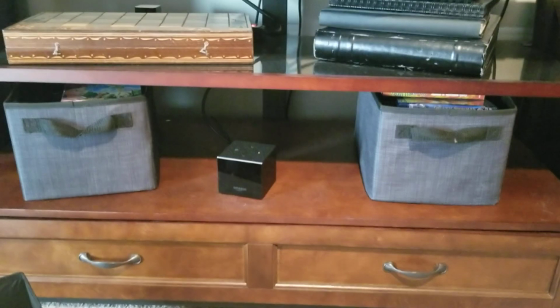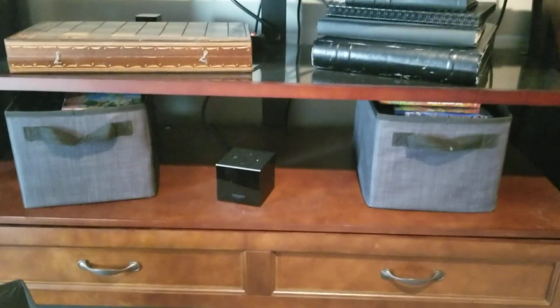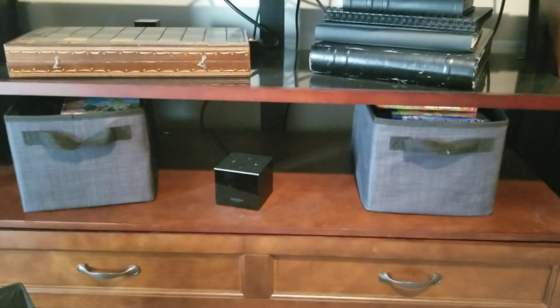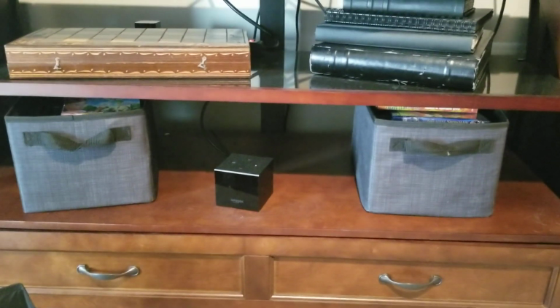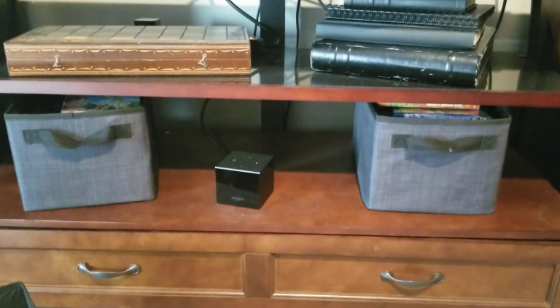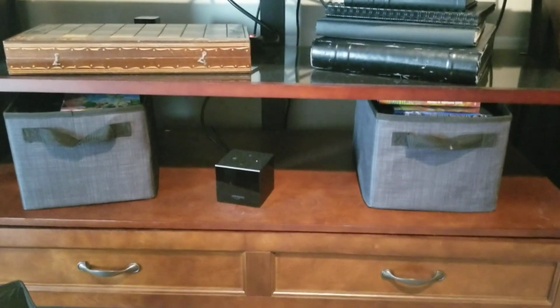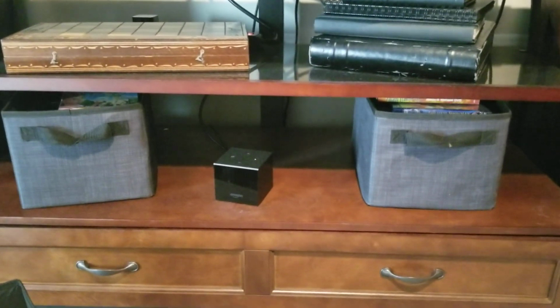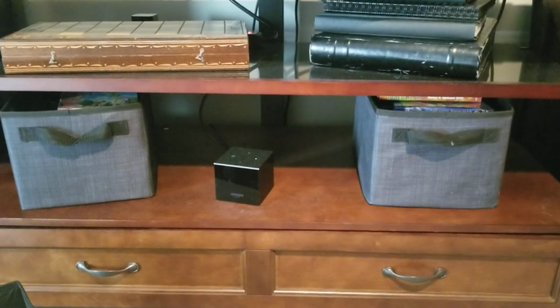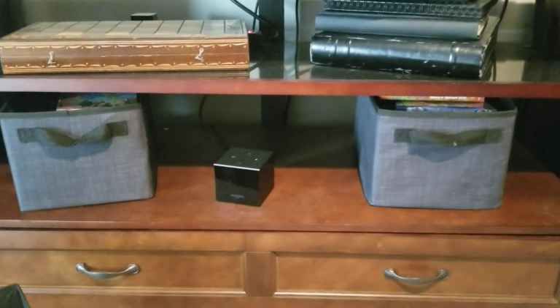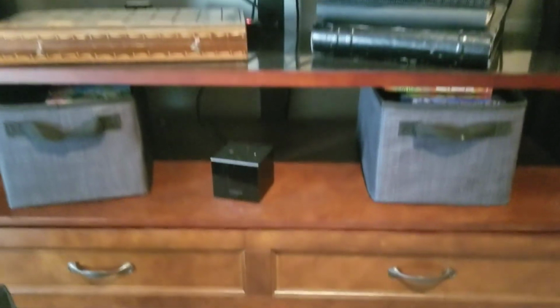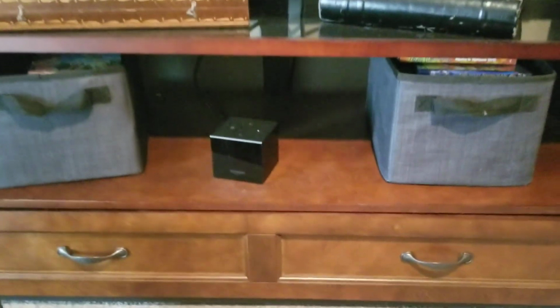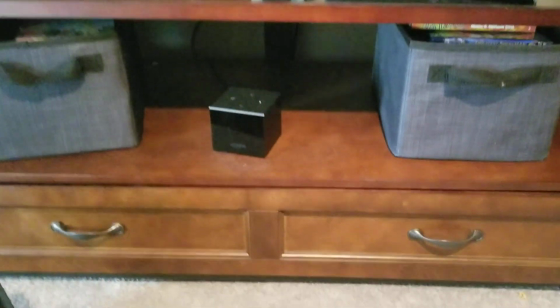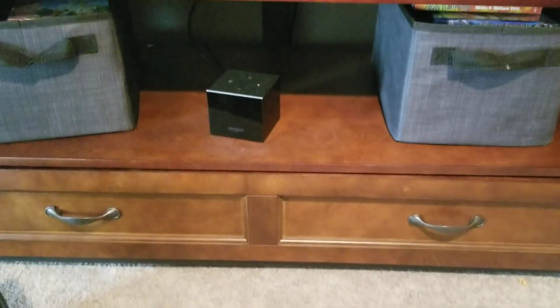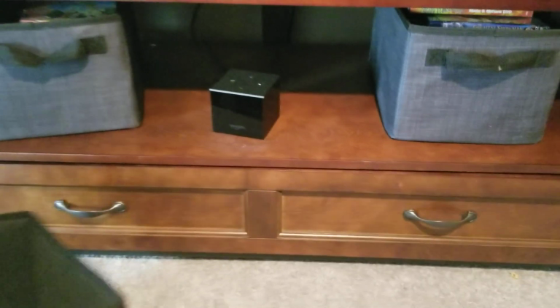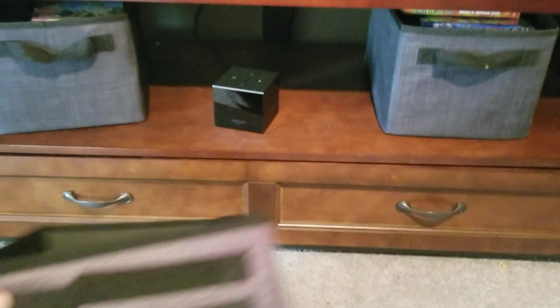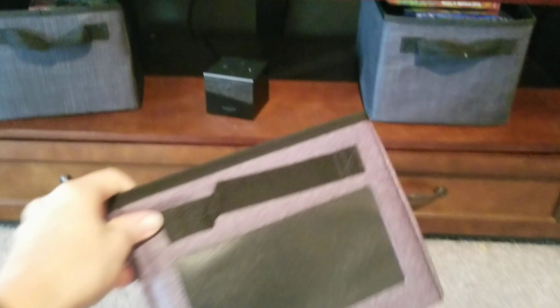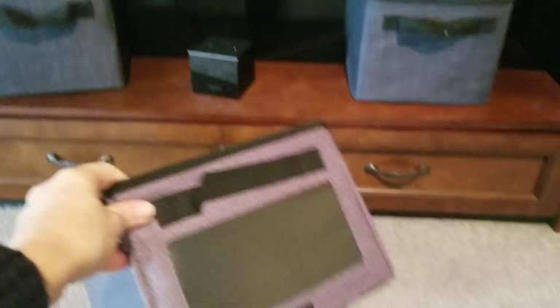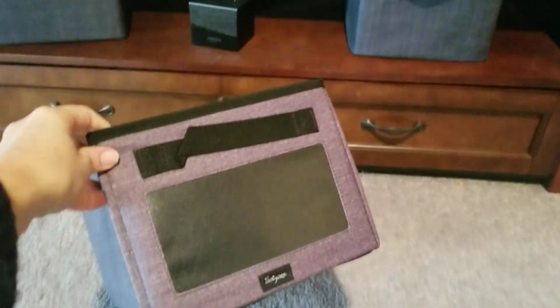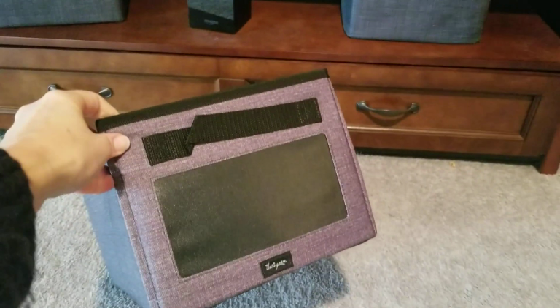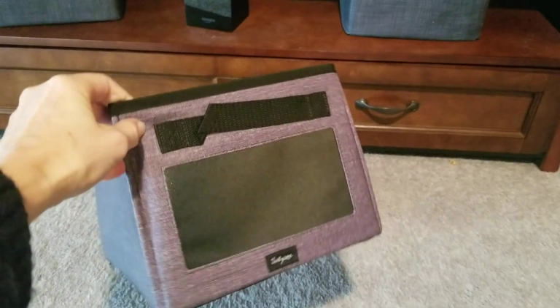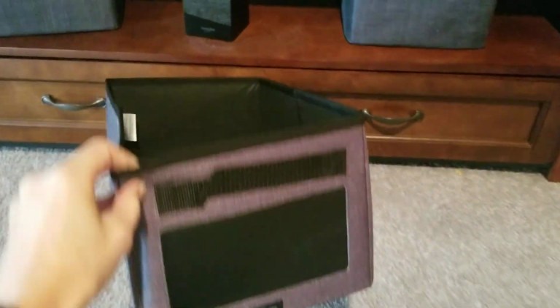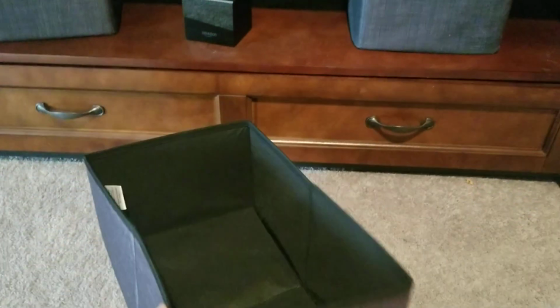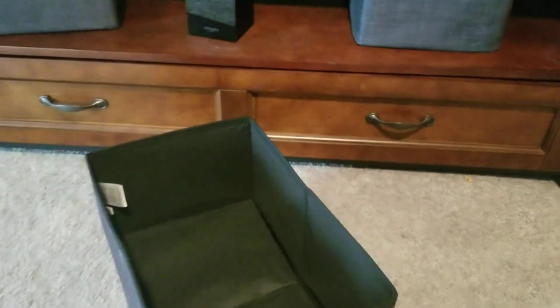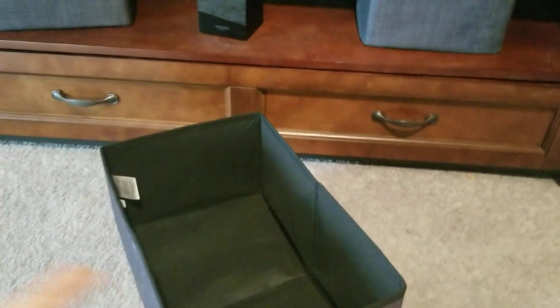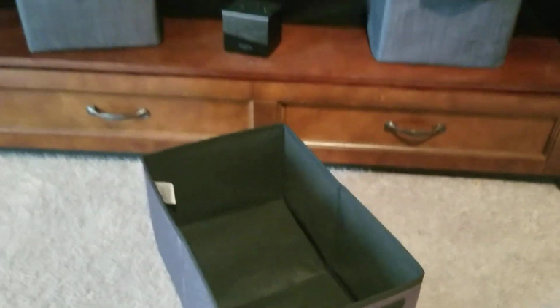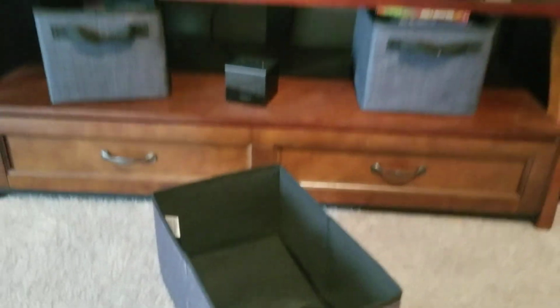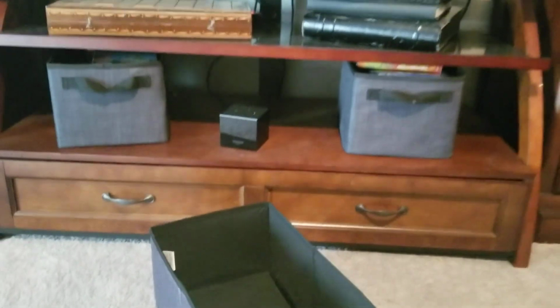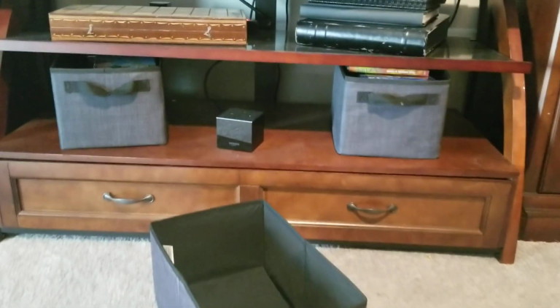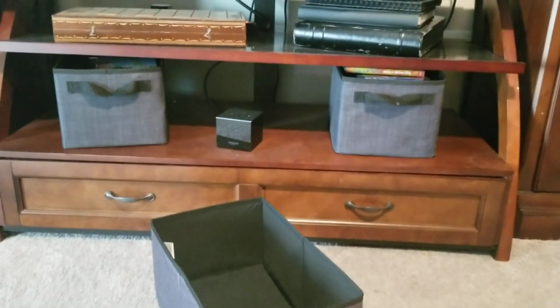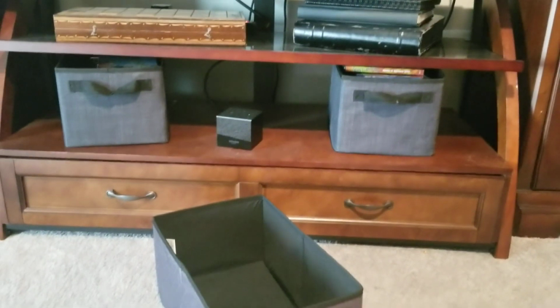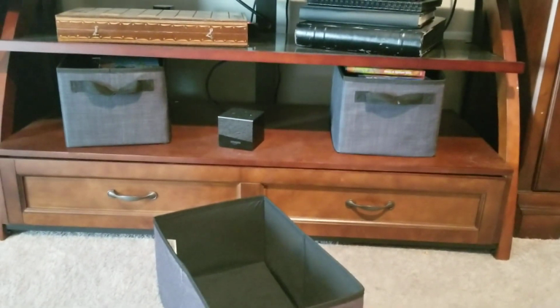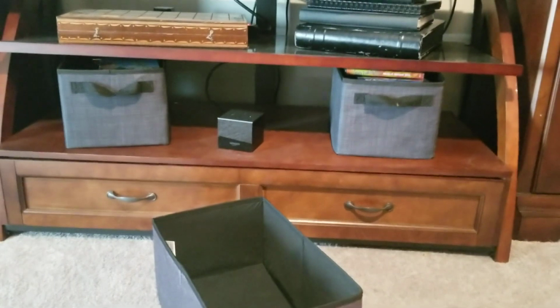Here by our TV is where I keep our DVDs and we needed one more. So I made sure that I added one extra box, and I'll be filling that later to make sure that I have a place for all of our DVDs.